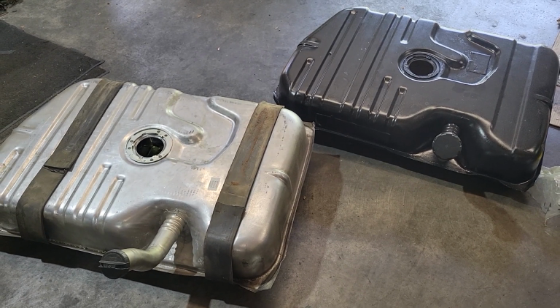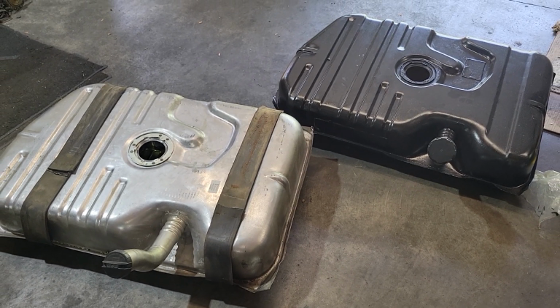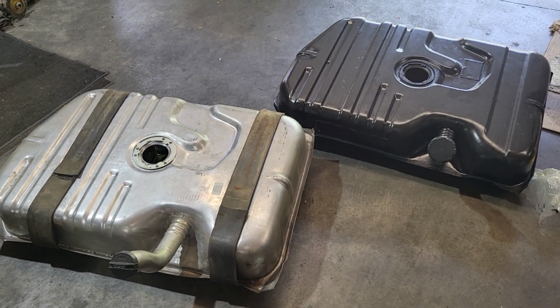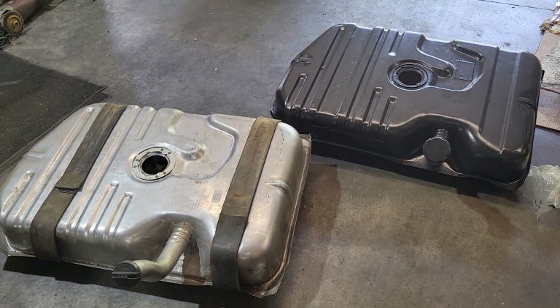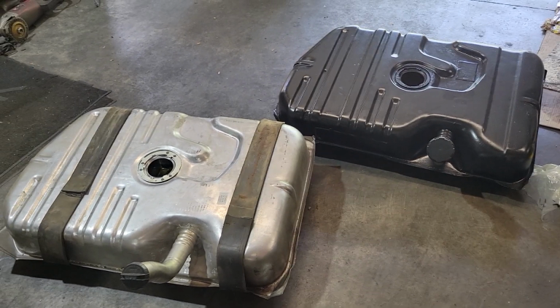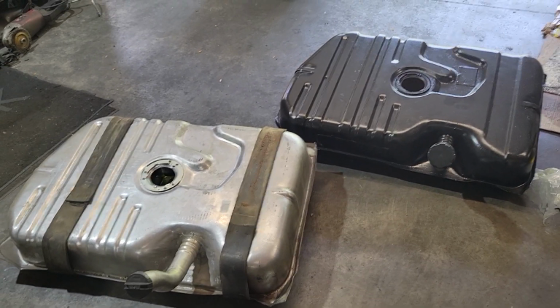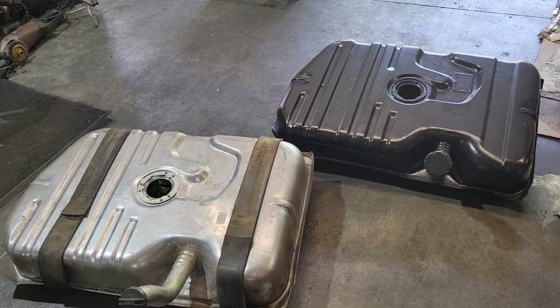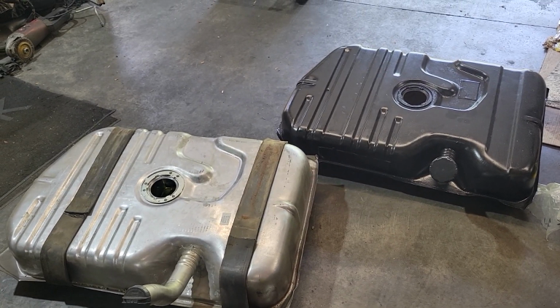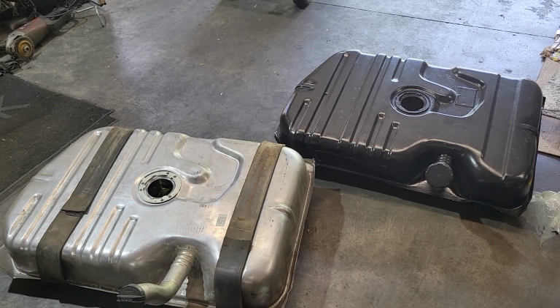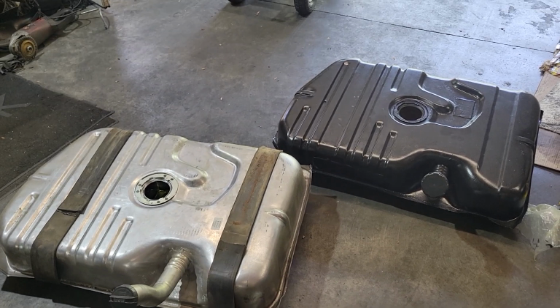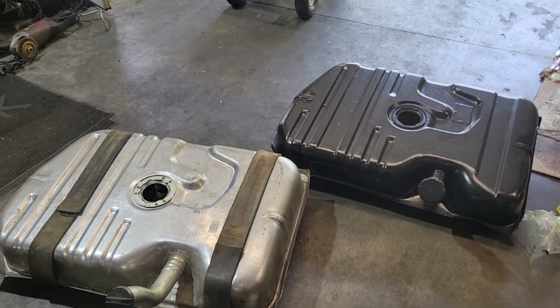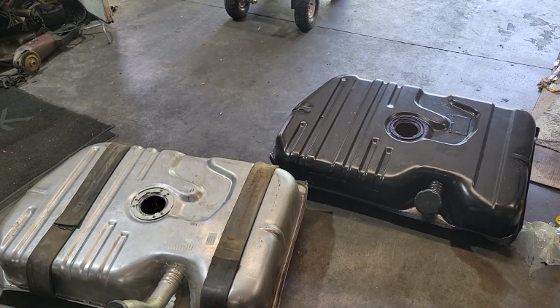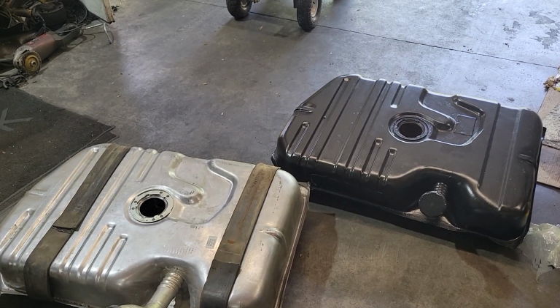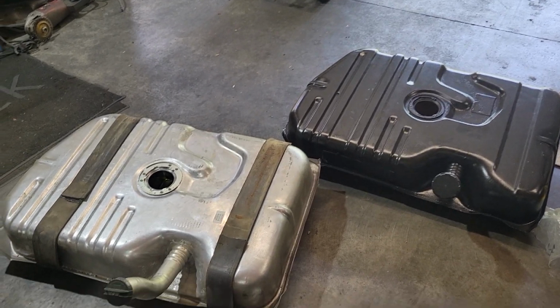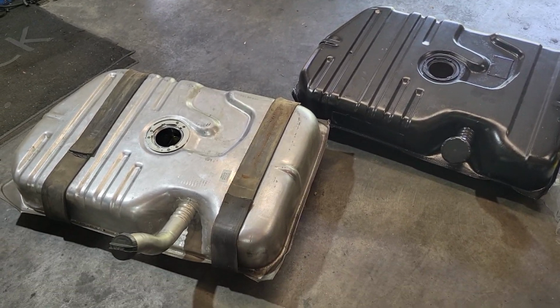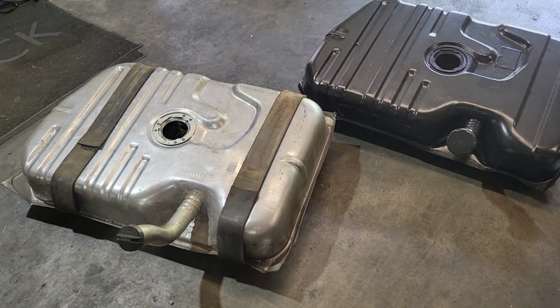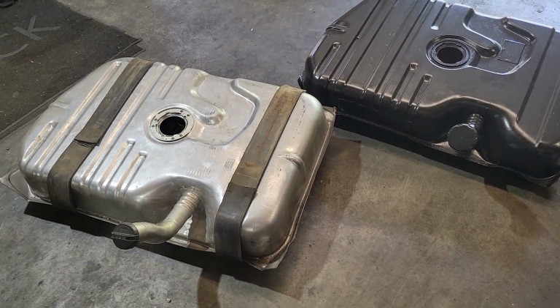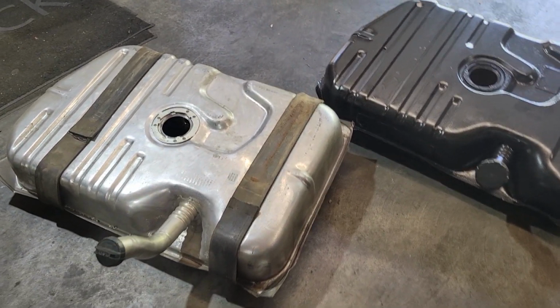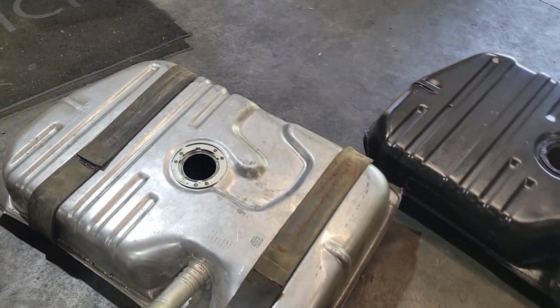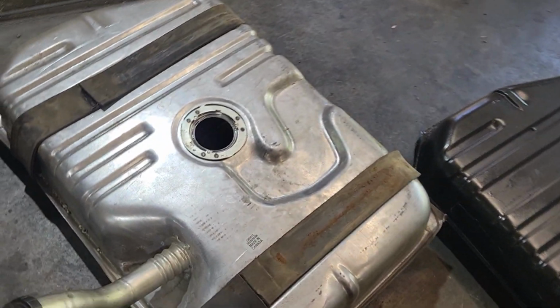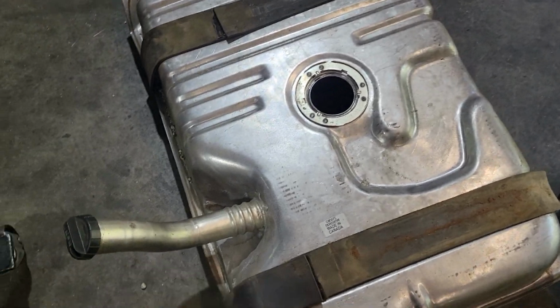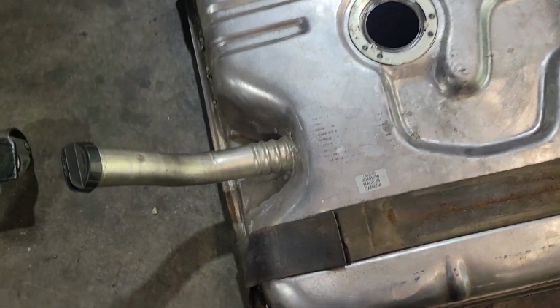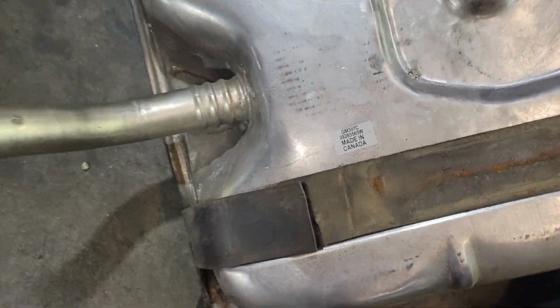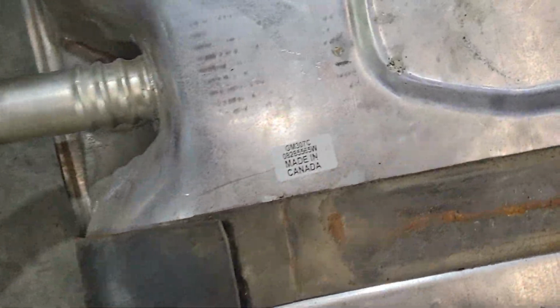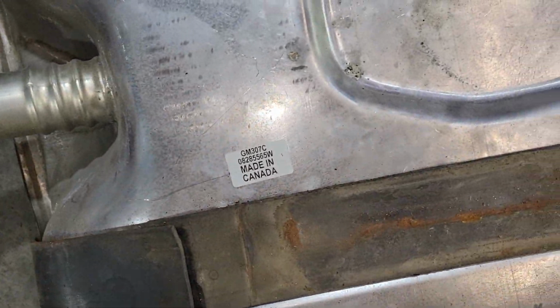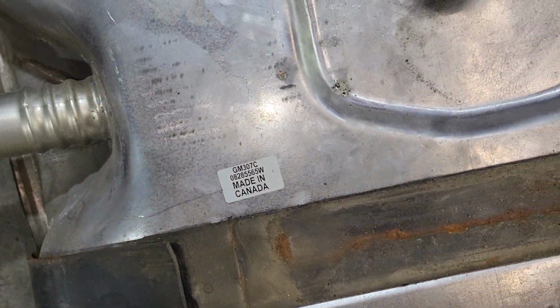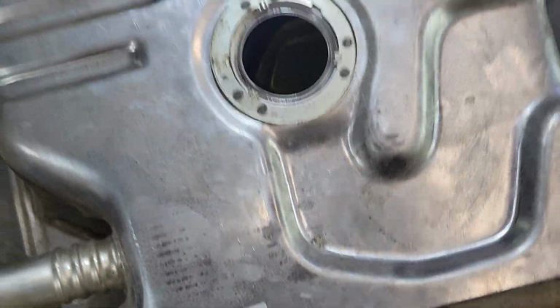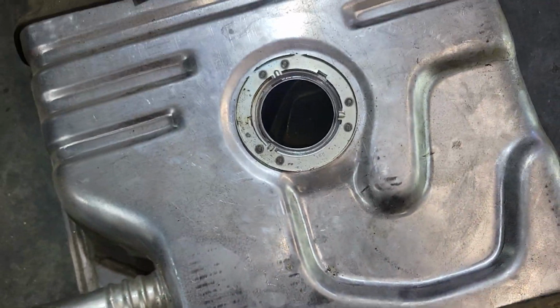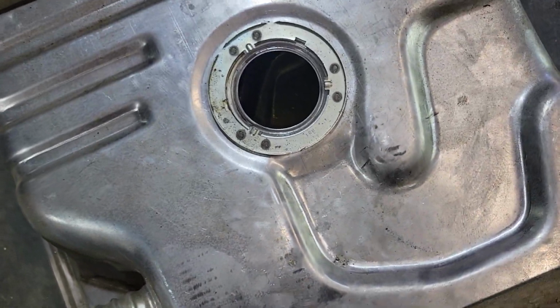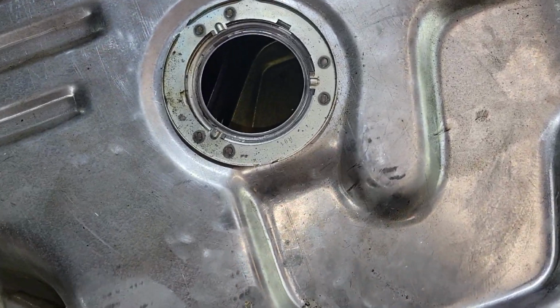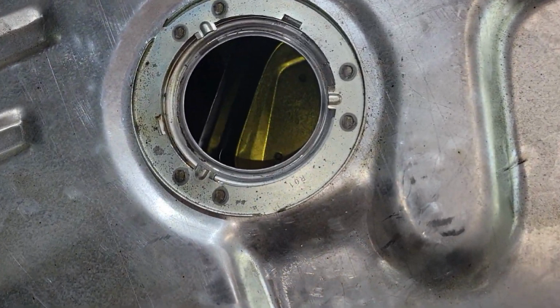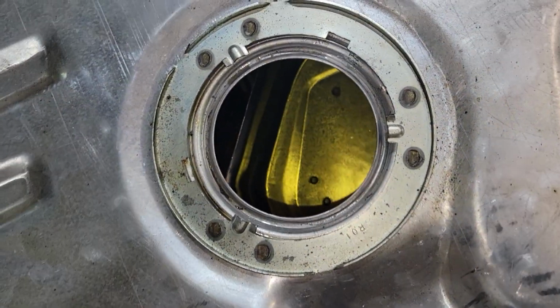Here's why you should never race with the aftermarket gas tank unless it's full. The tank on the left is the aftermarket — it's the Spectra GM 3073. It's a nice tank; it works really well.